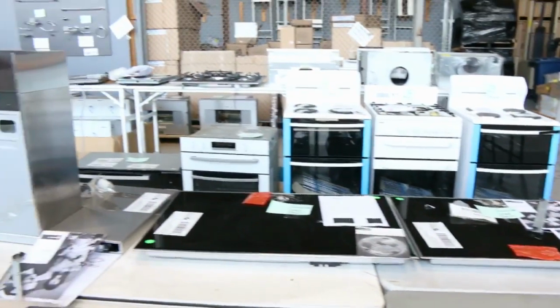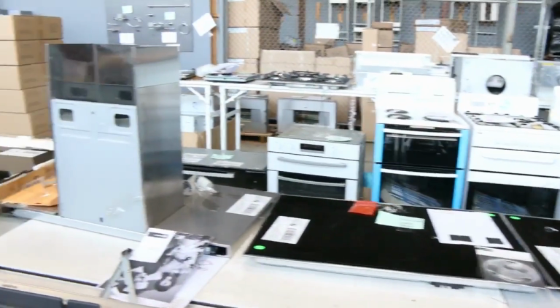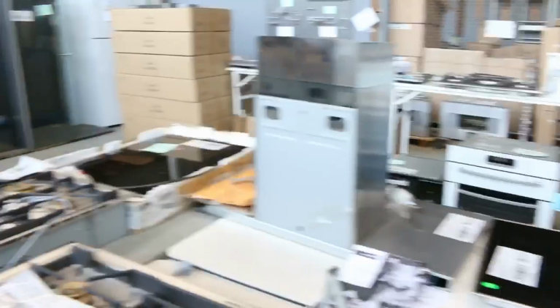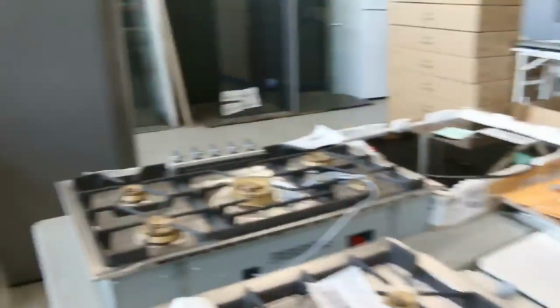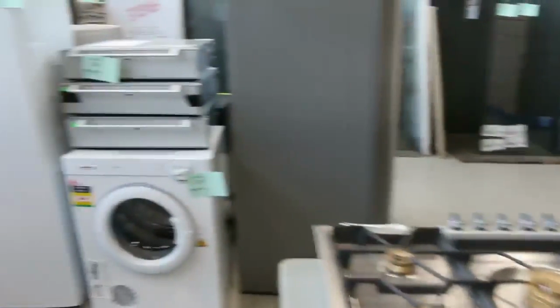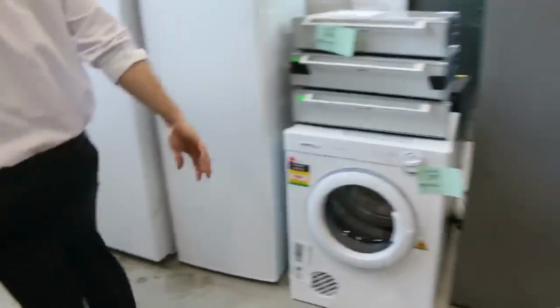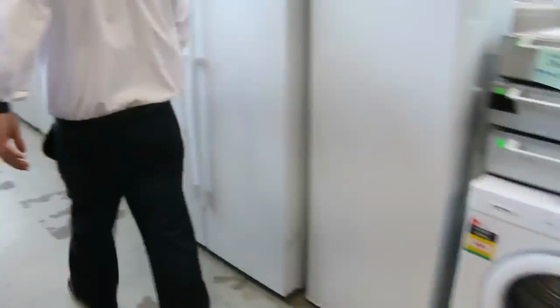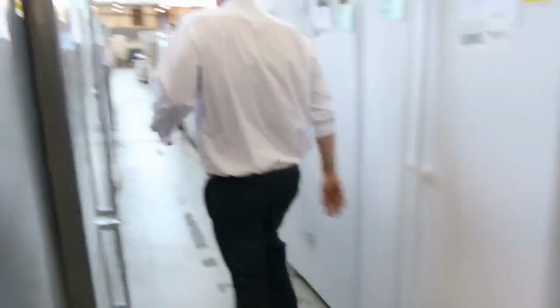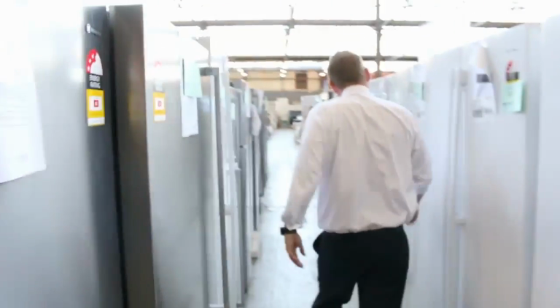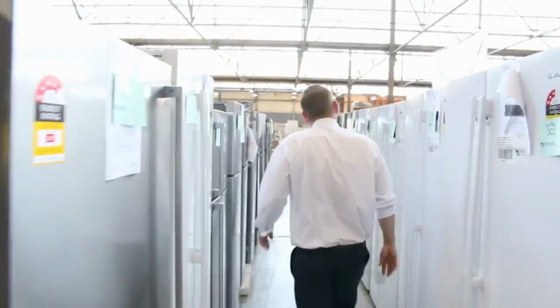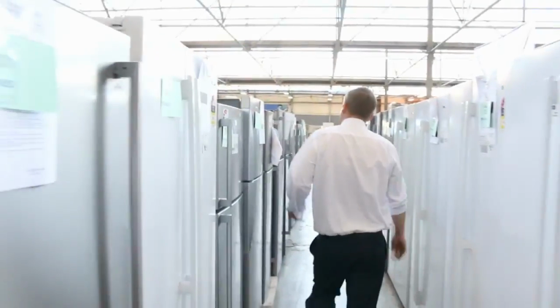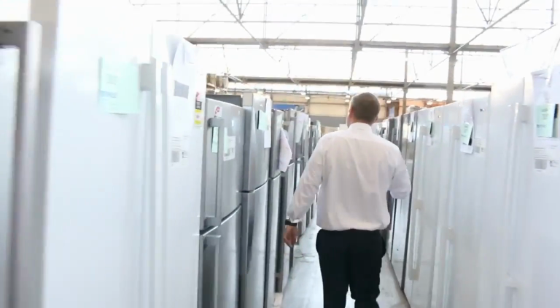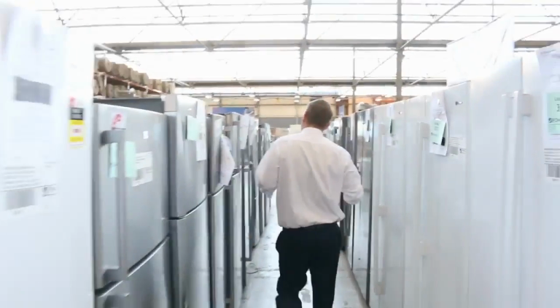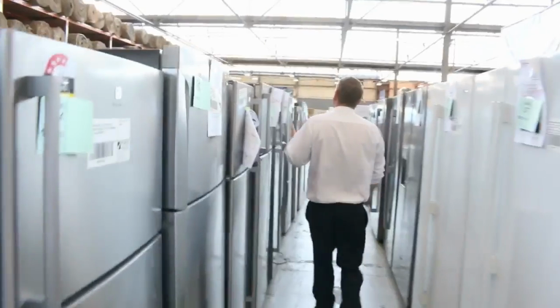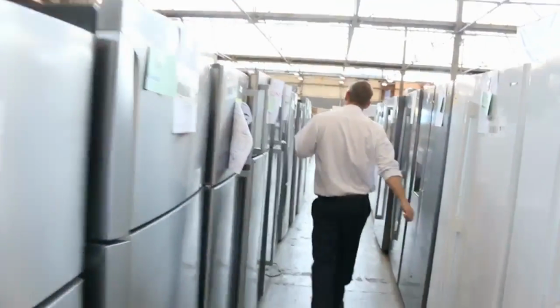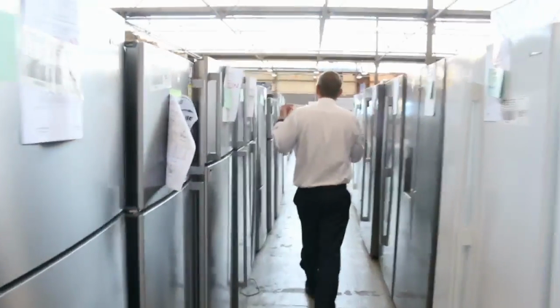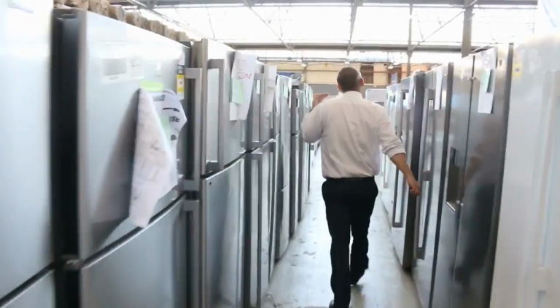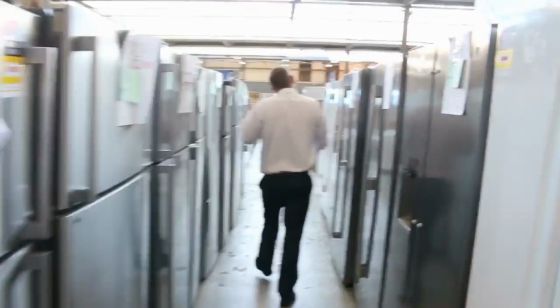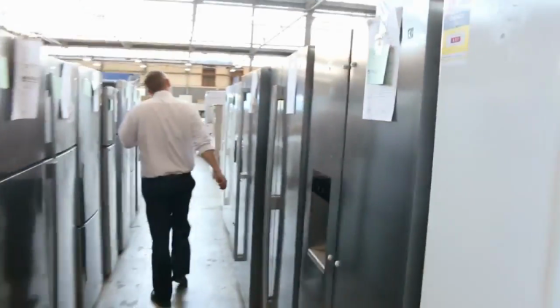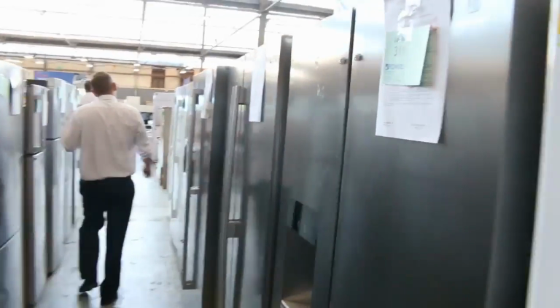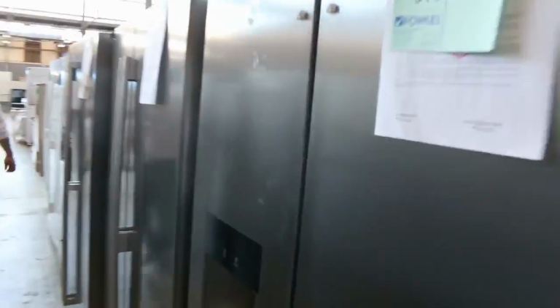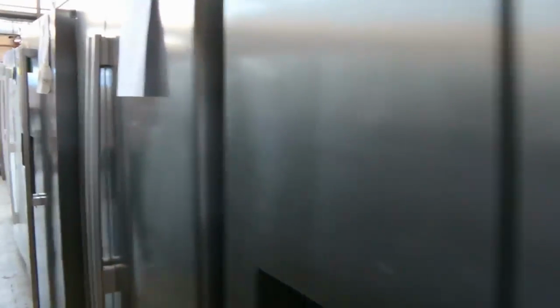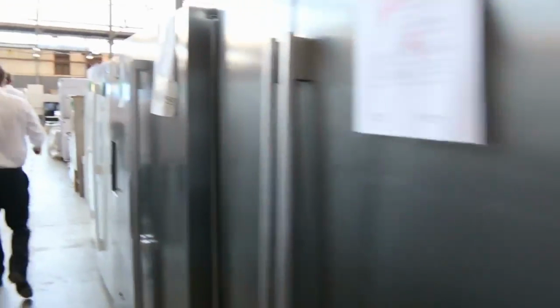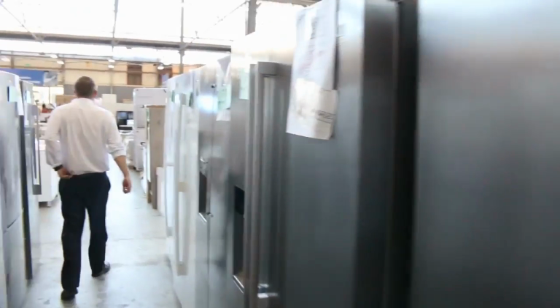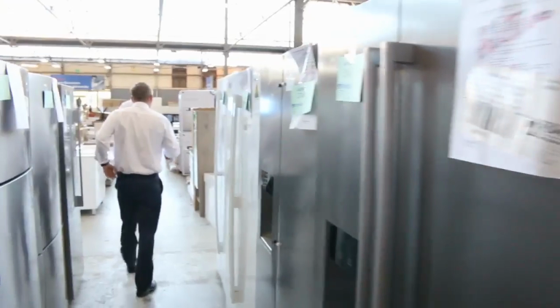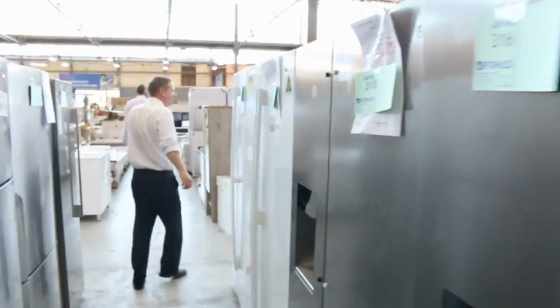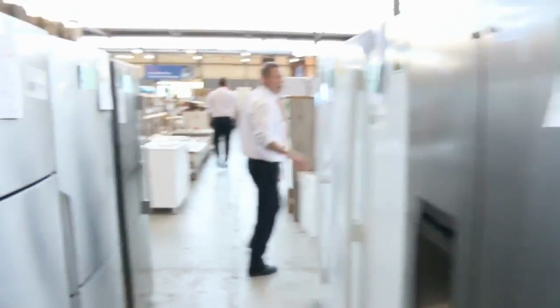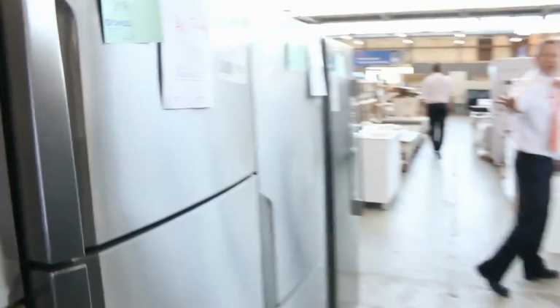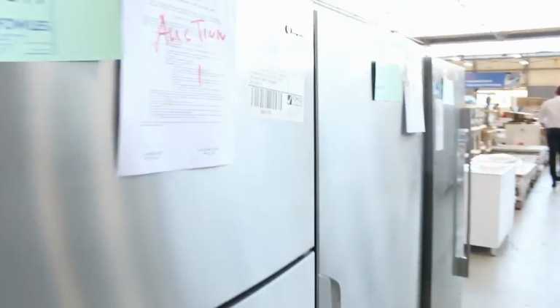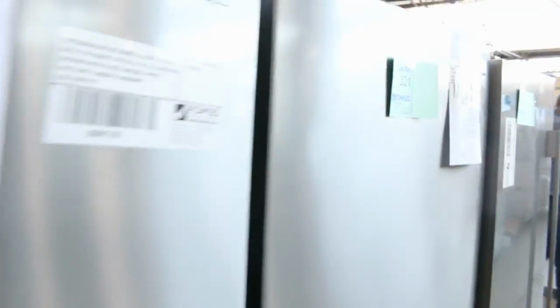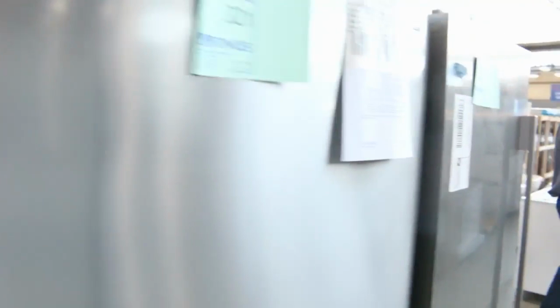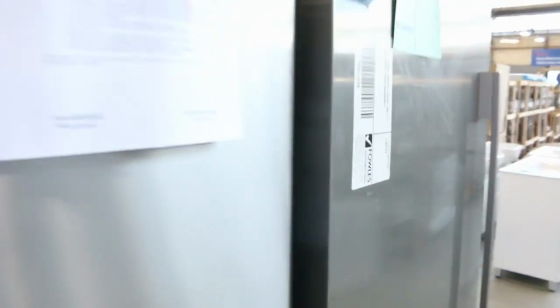Into the refrigerators now — there are plenty of them, probably about 60 fridges. Westinghouse, Electrolux, Kelvinator, a few Mitsubishi, some LG which I showed you earlier, and Fisher & Paykel. A really good offering on the refrigerators.